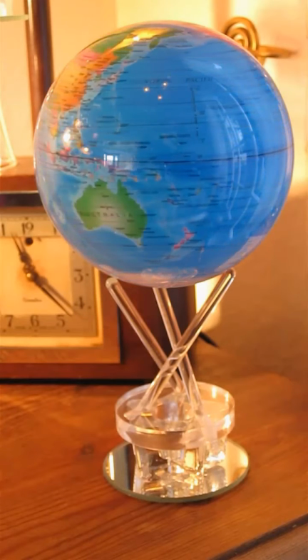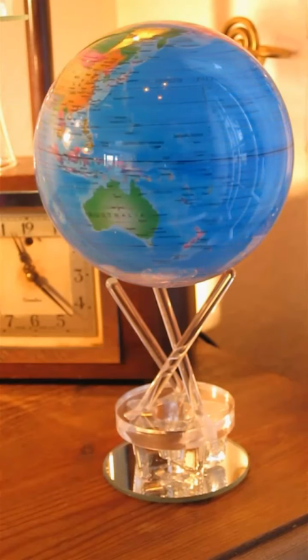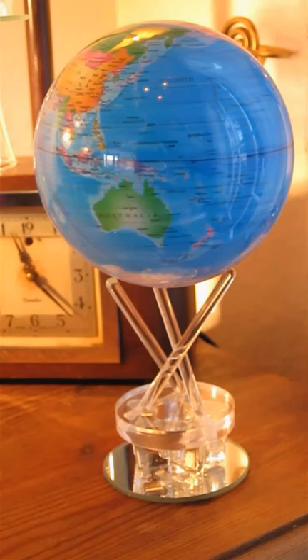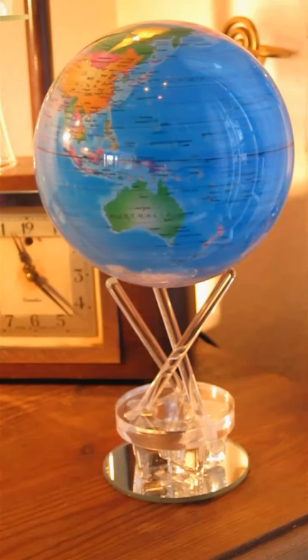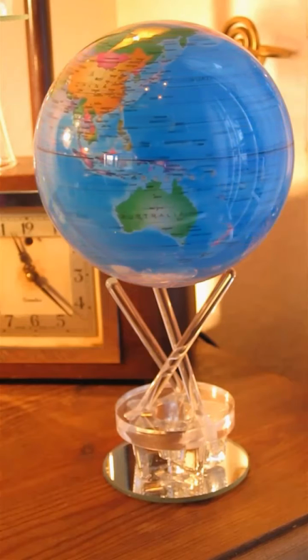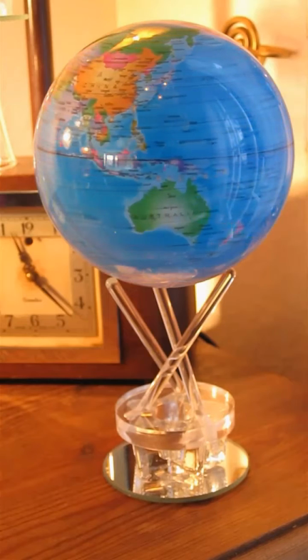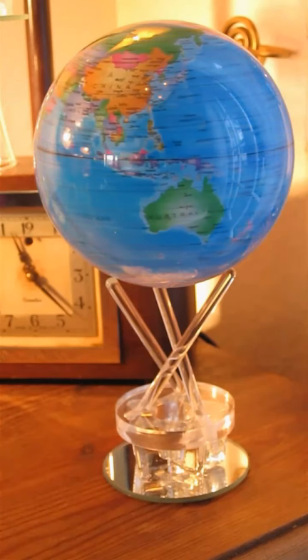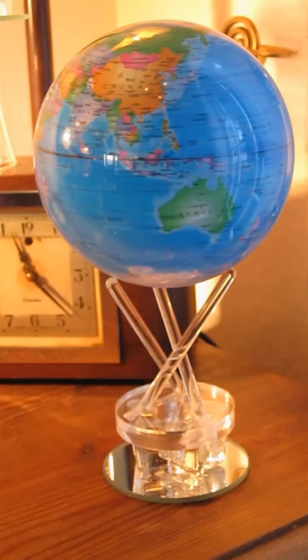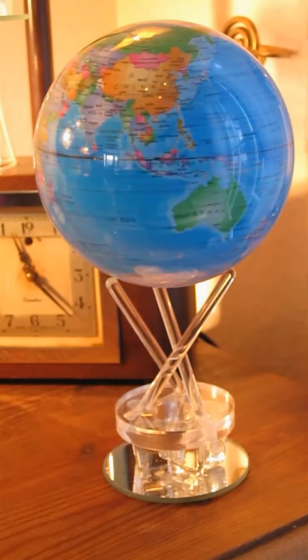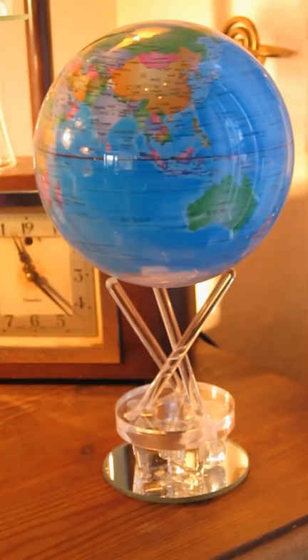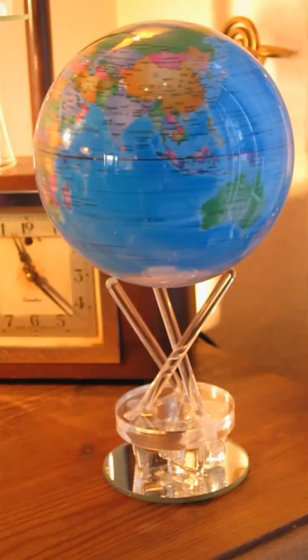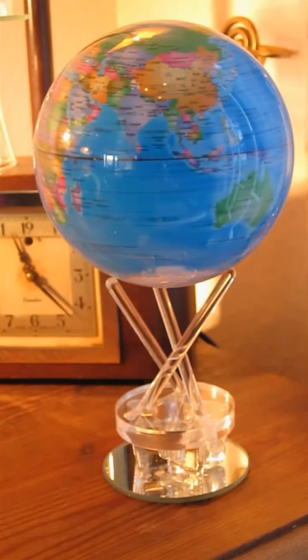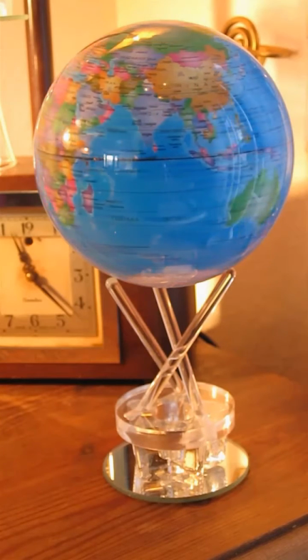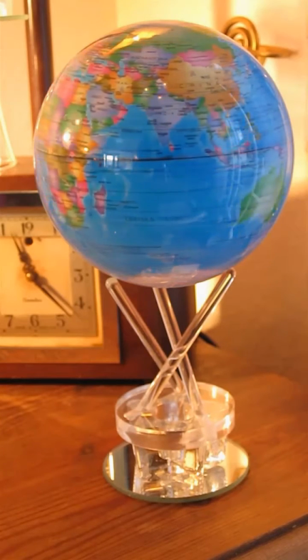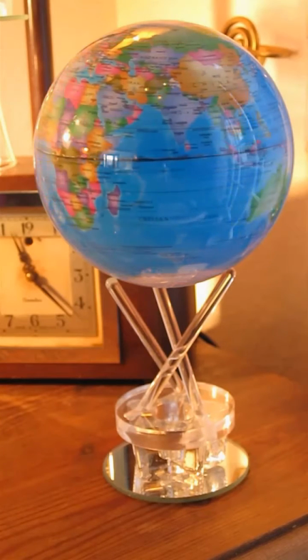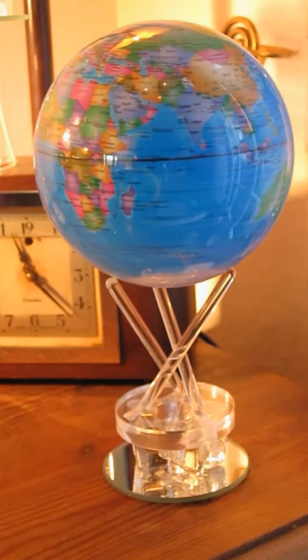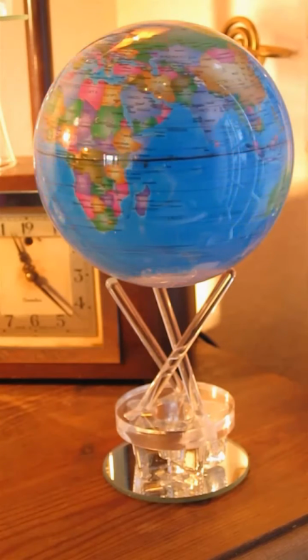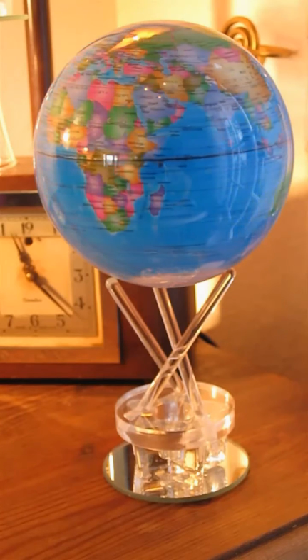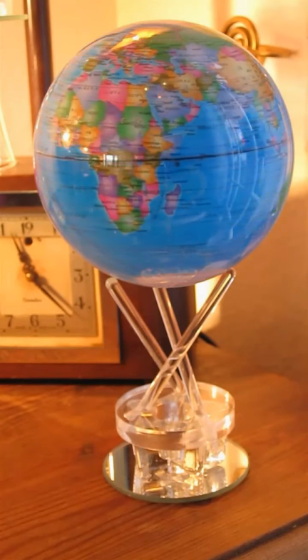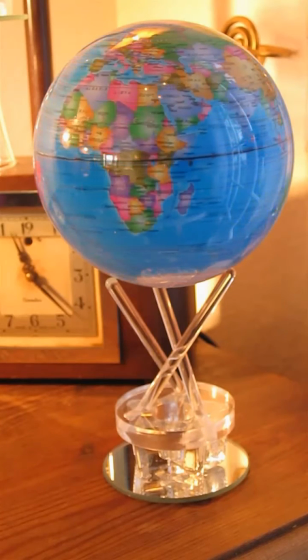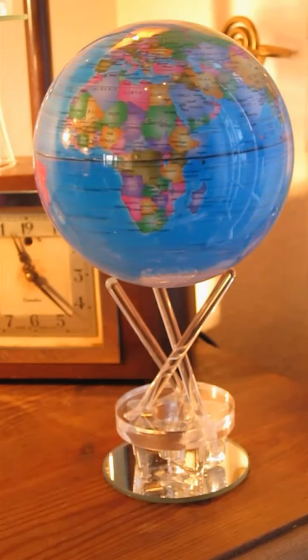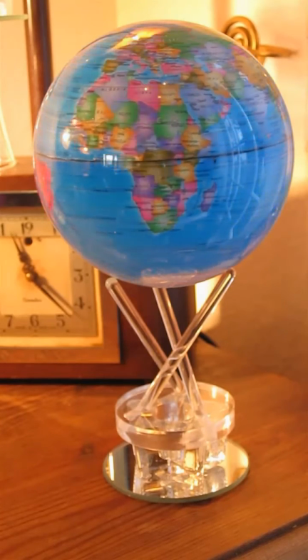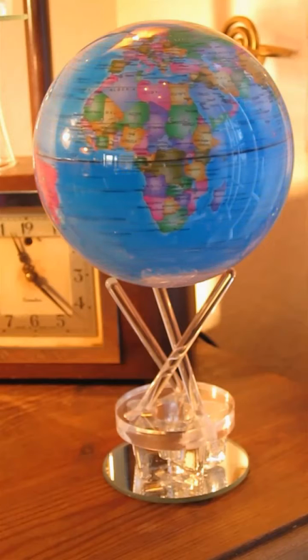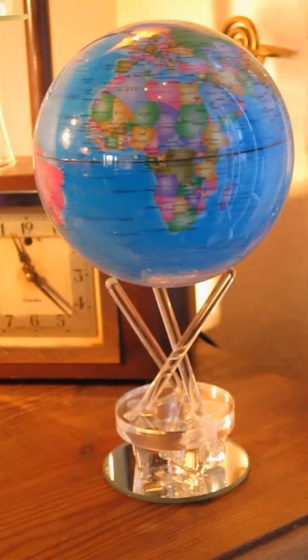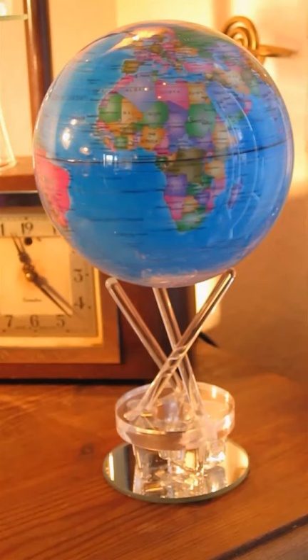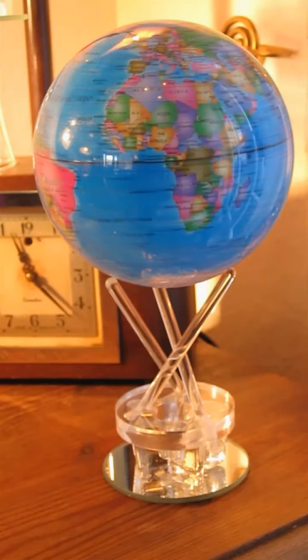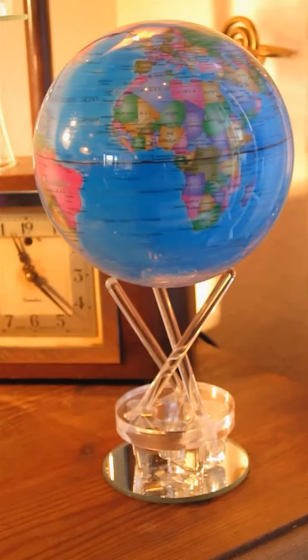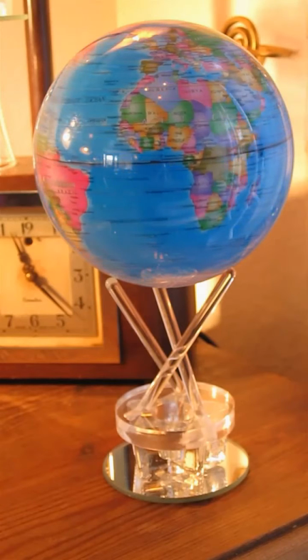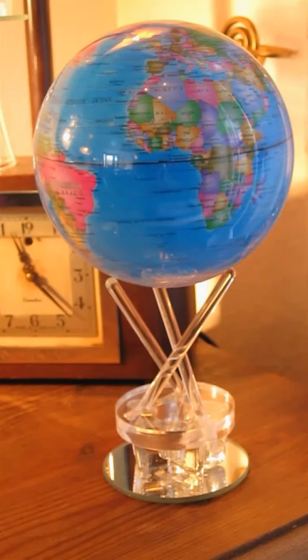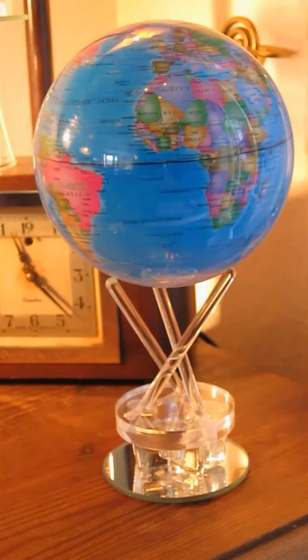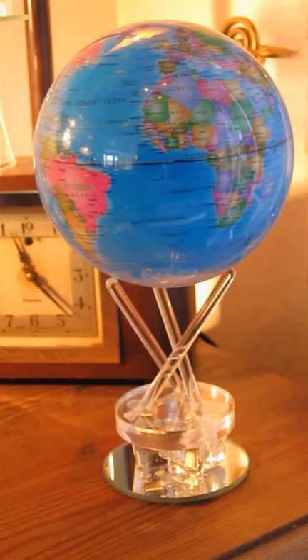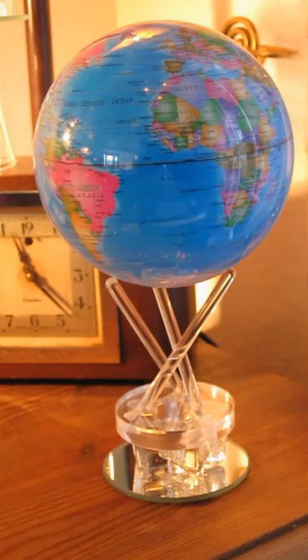This model is not solar powered. In fact, all that's in the globe is some lead to correct the buoyancy and a bar magnet at the bottom.